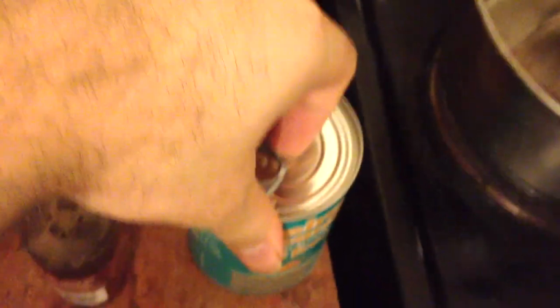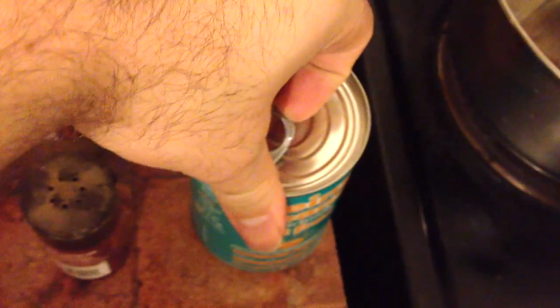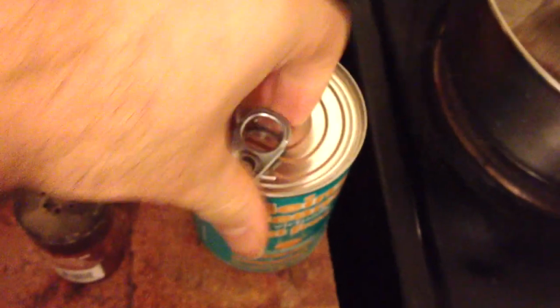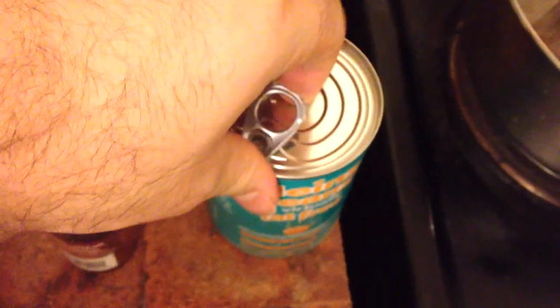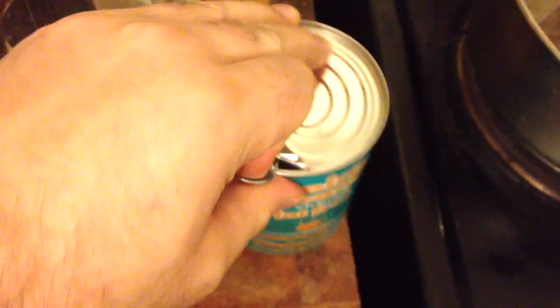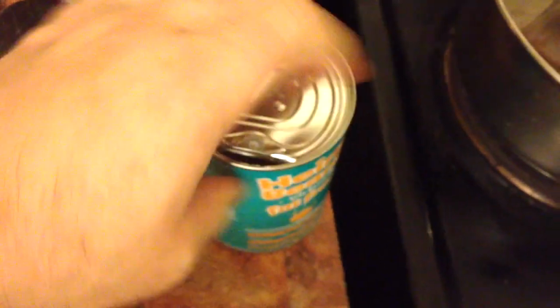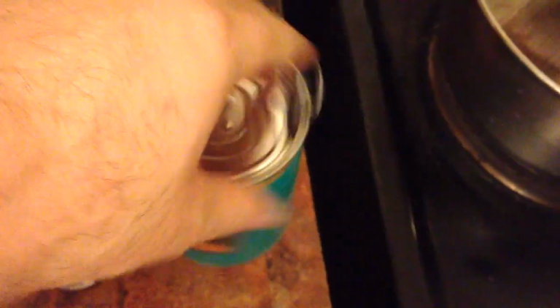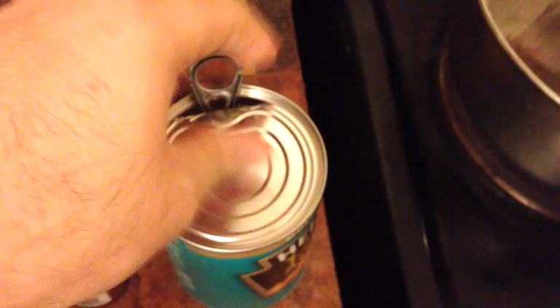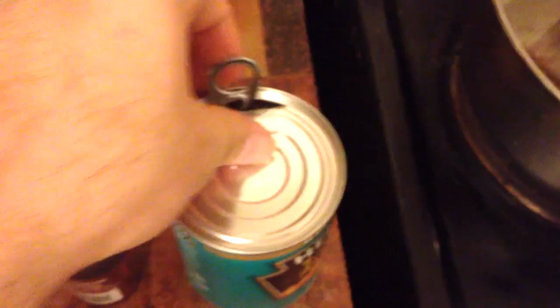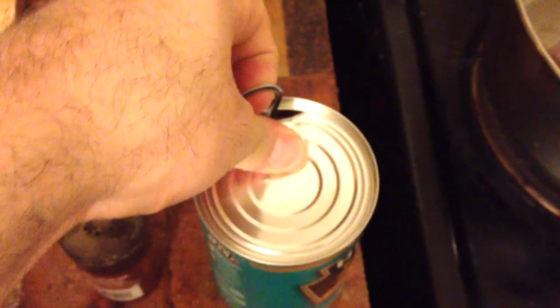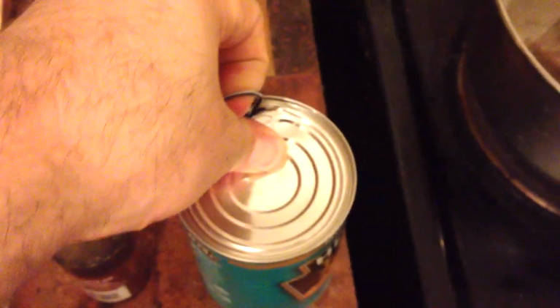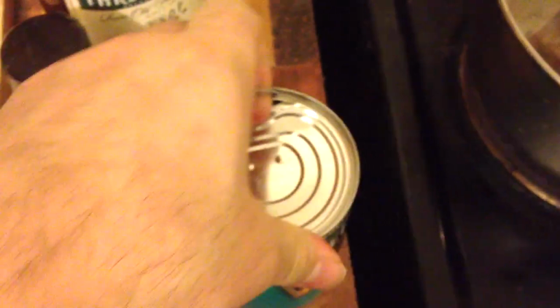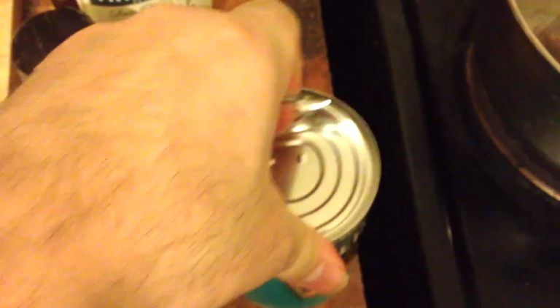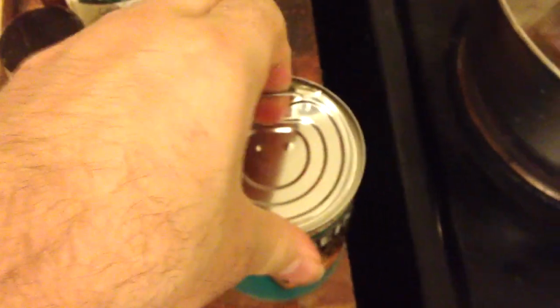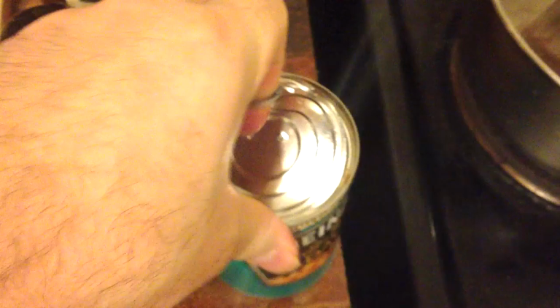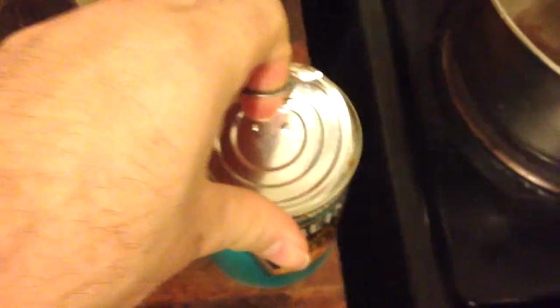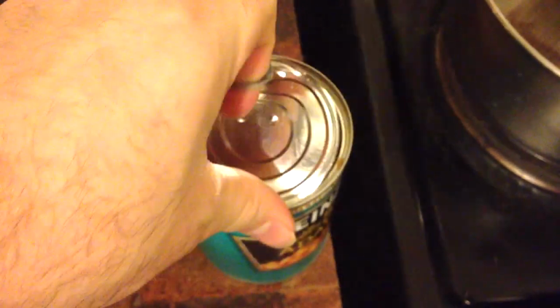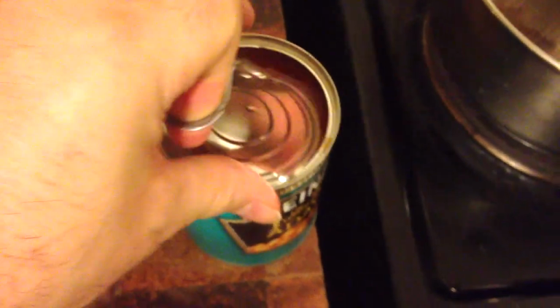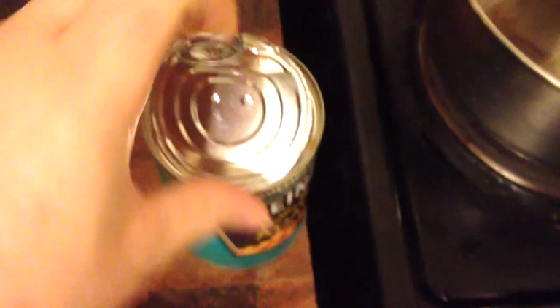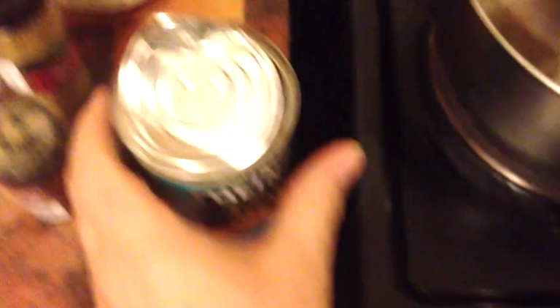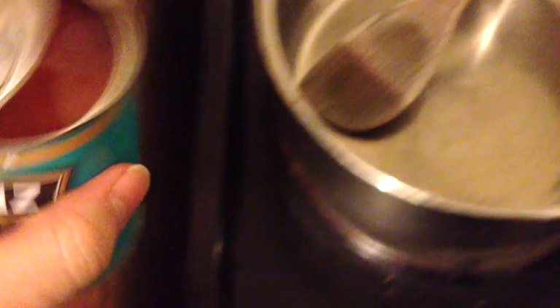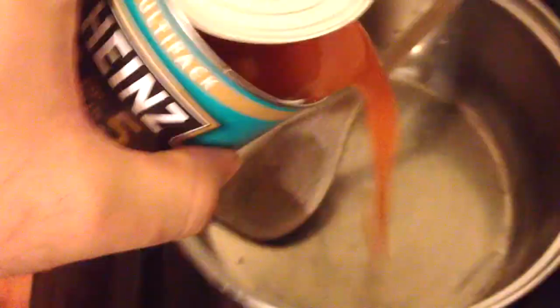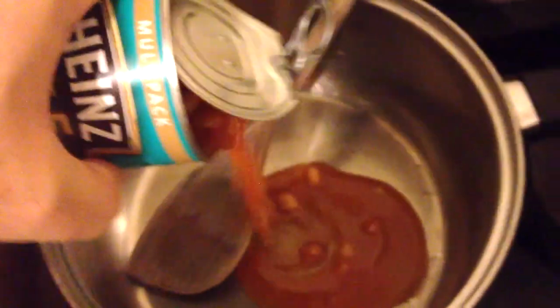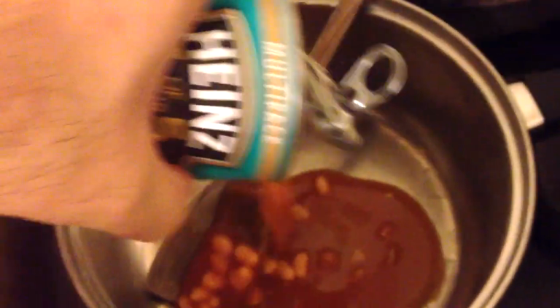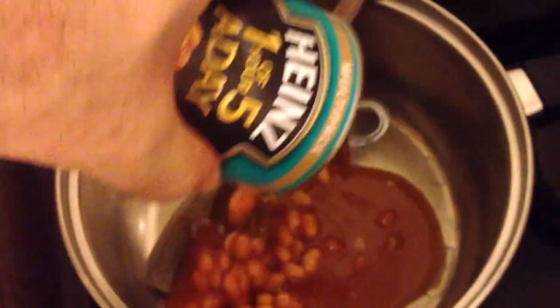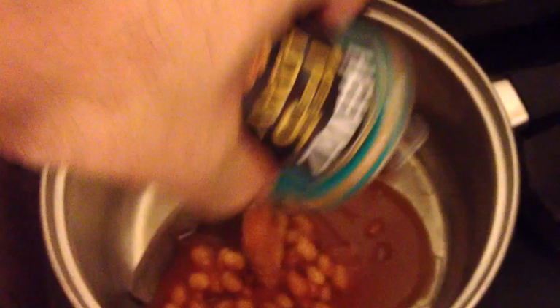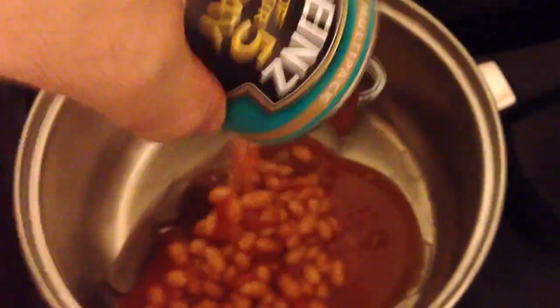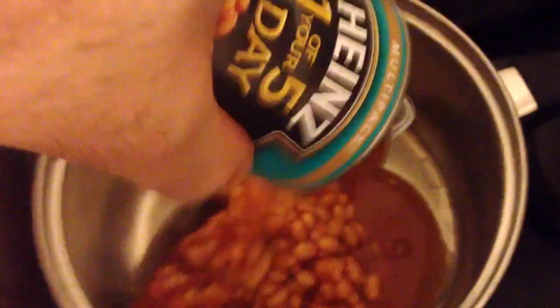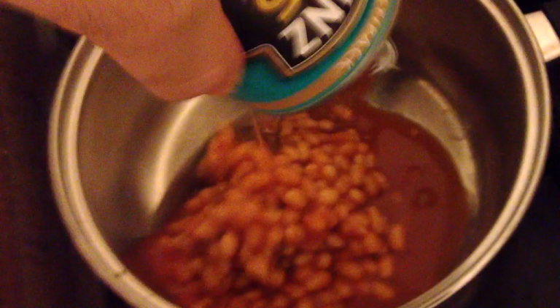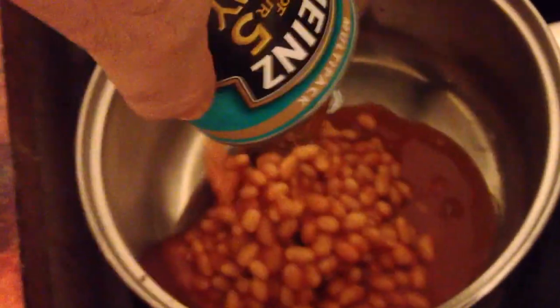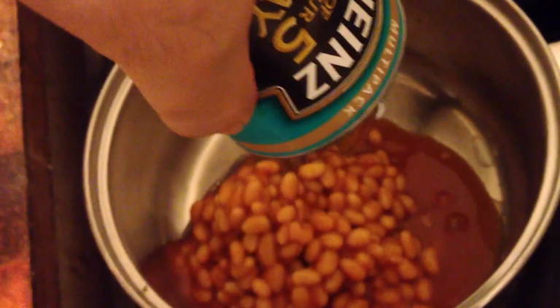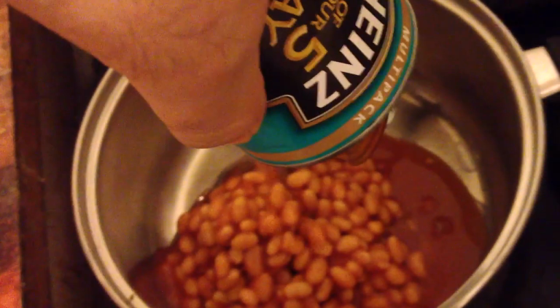Simply open your beans like this — difficult with one hand, but I'm going to get used to doing things with one hand. Pour your beans into your pan. Gotta love that beanie goodness.